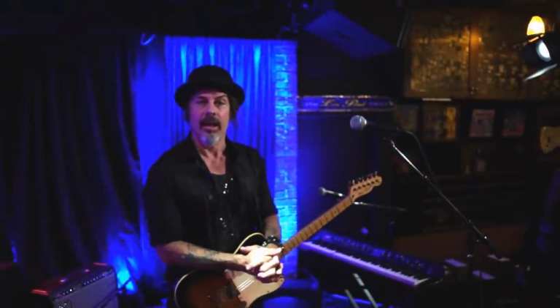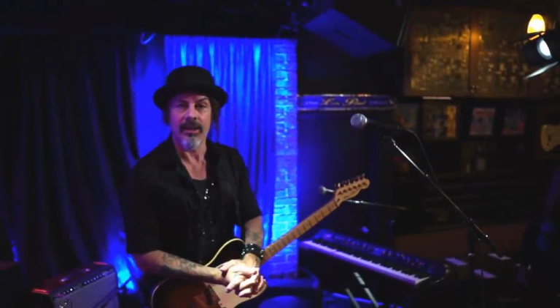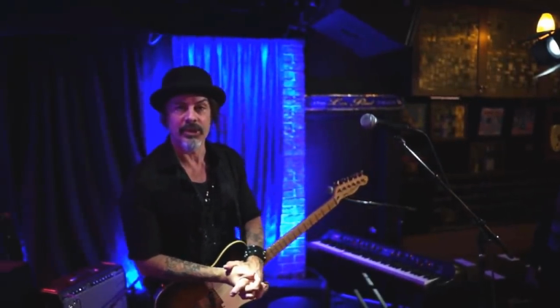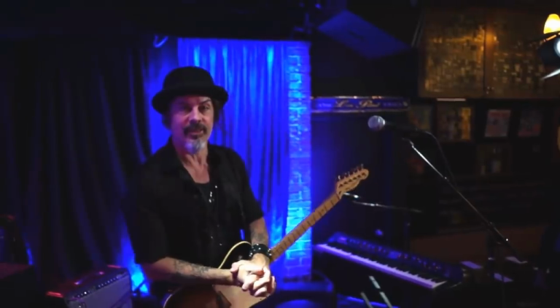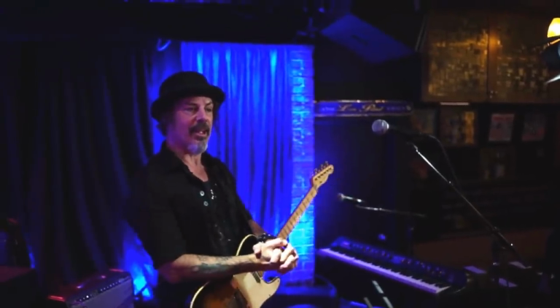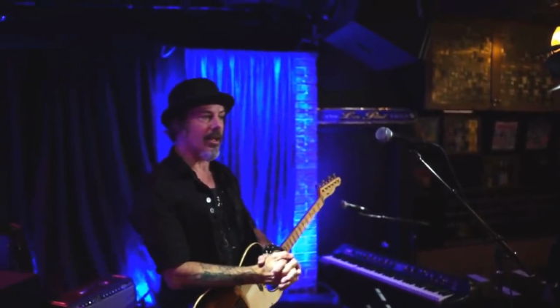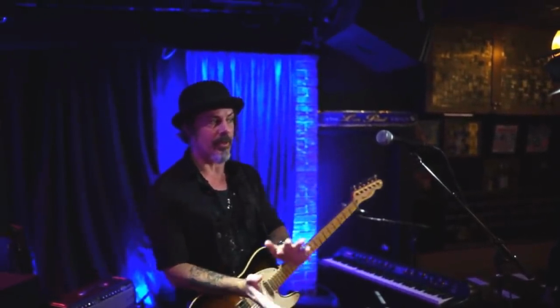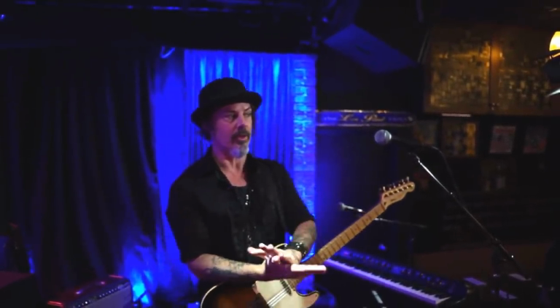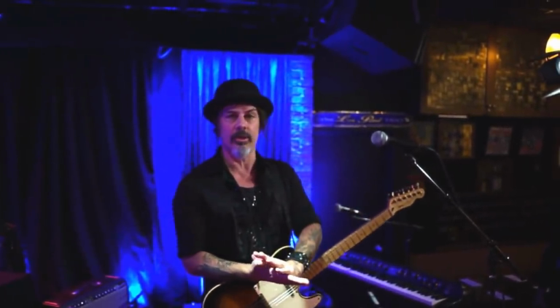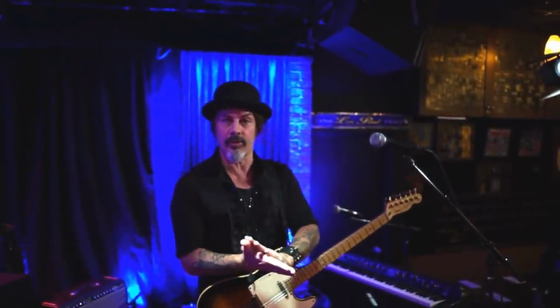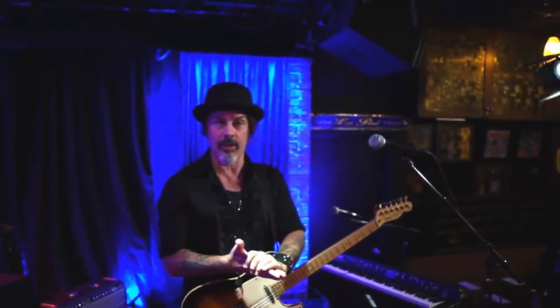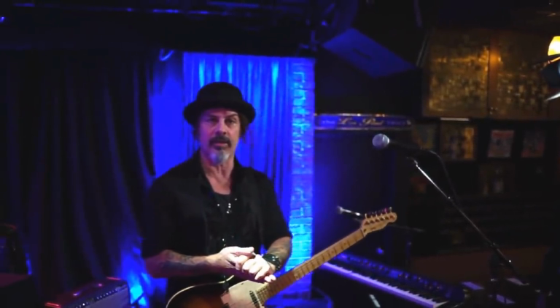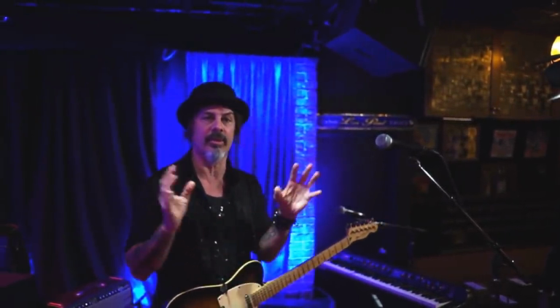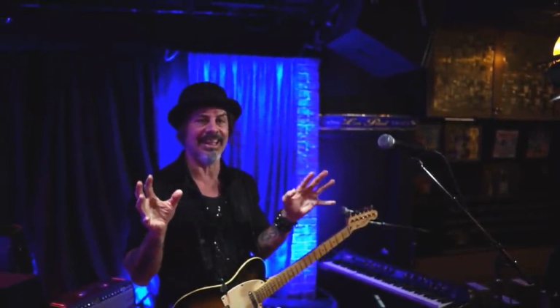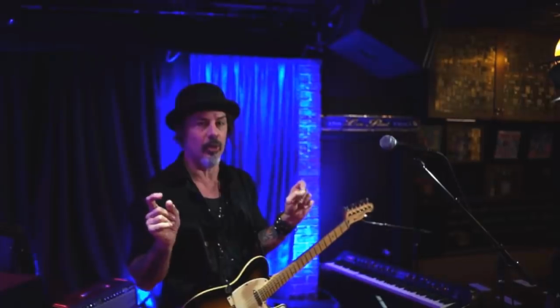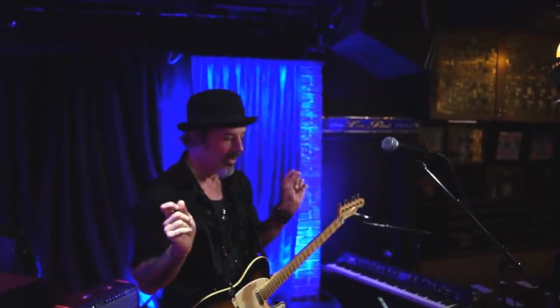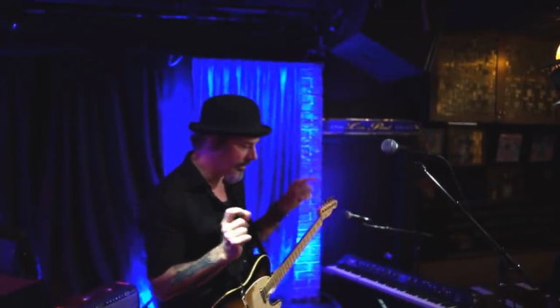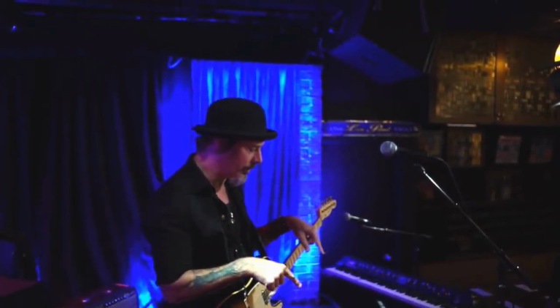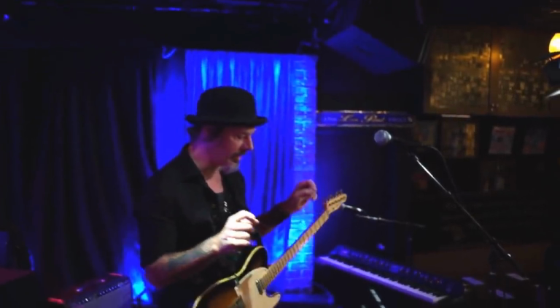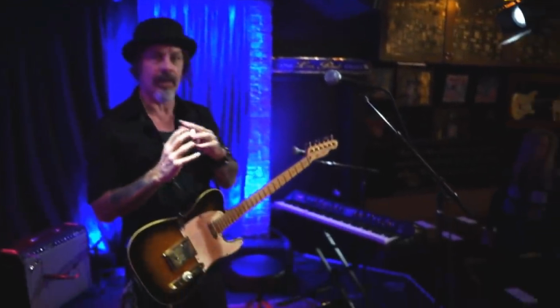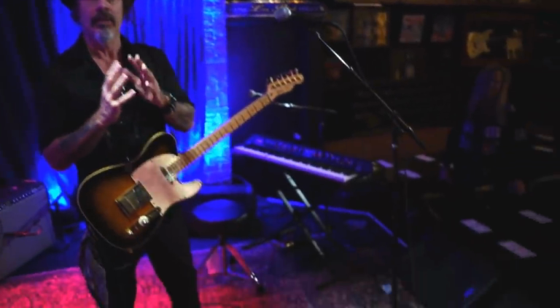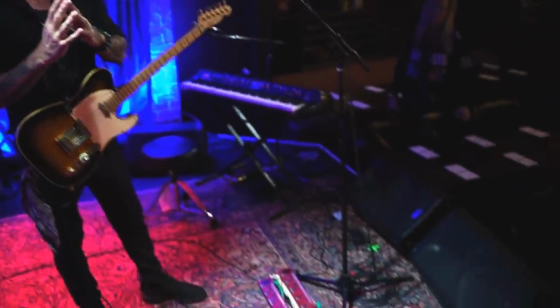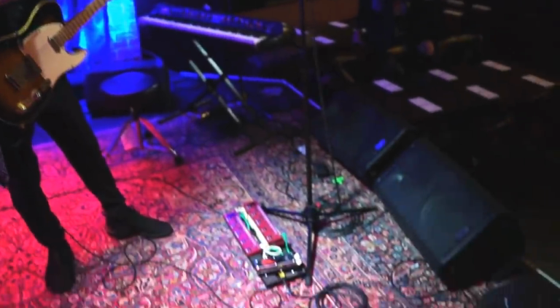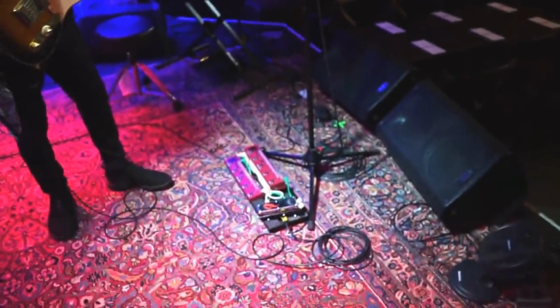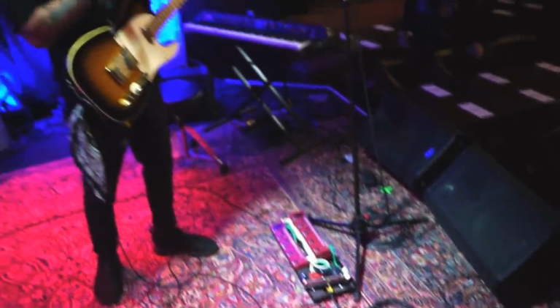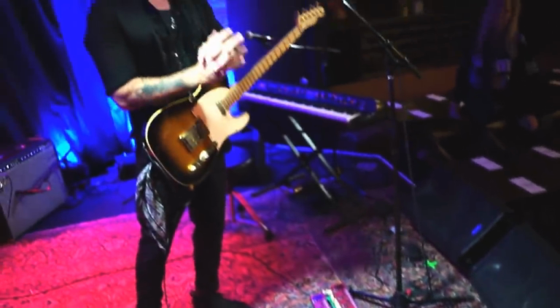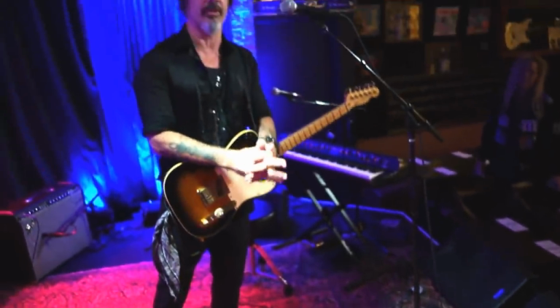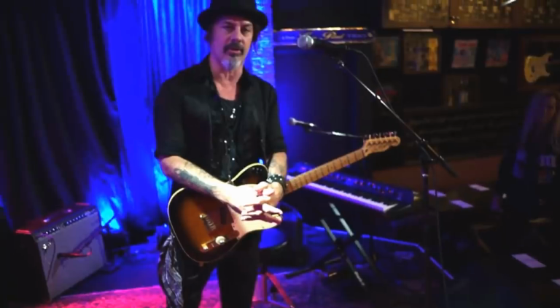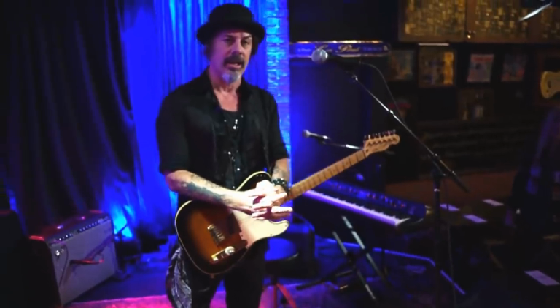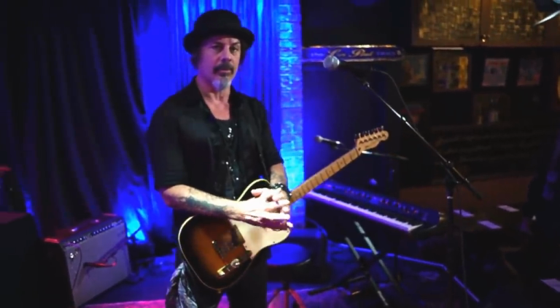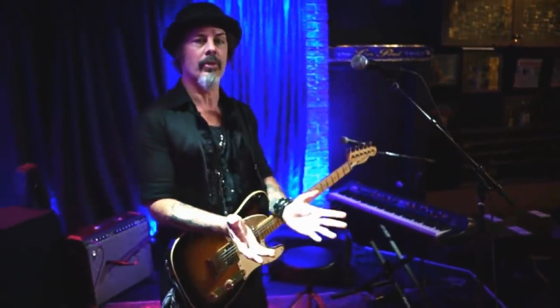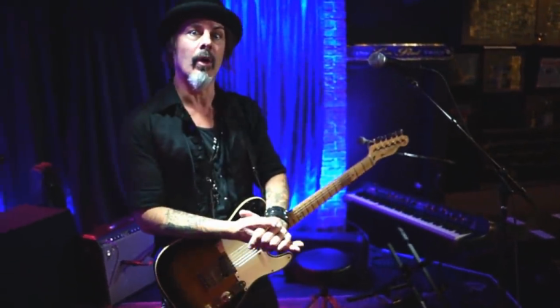Hi, I'm Richie Kotzen, and I'm going to talk to you in this video about something very exciting and new: the new RK5 Fly Rig. New and improved, many more features, and I'm going to go through them all.